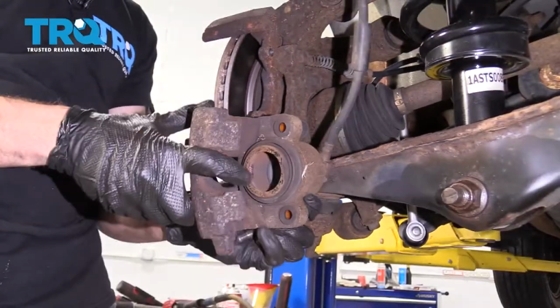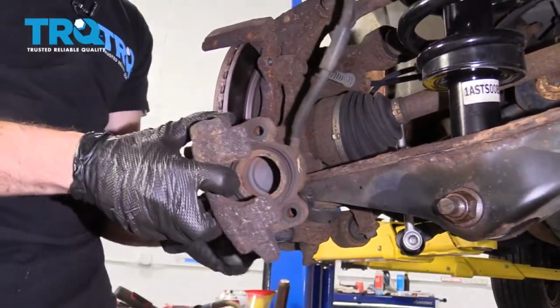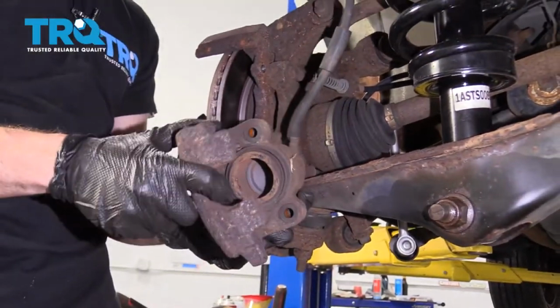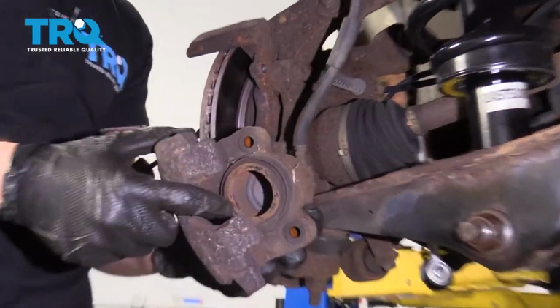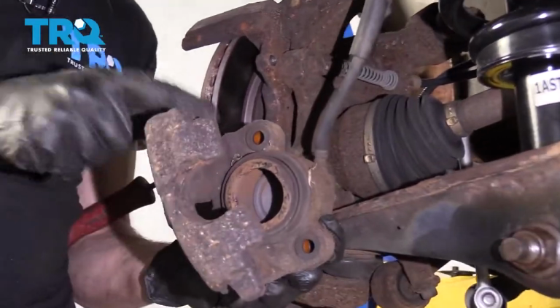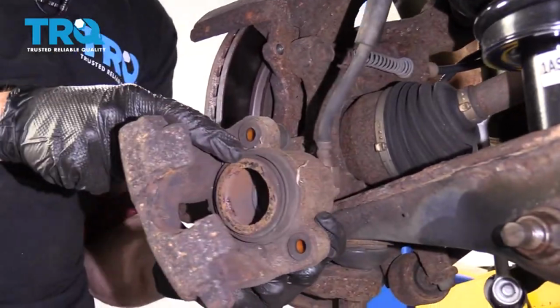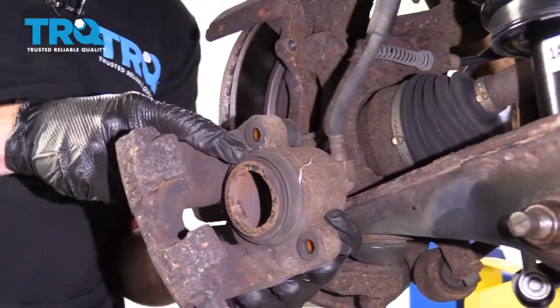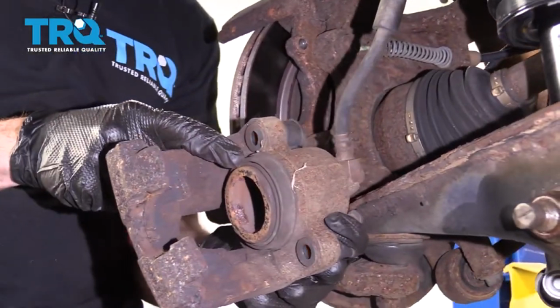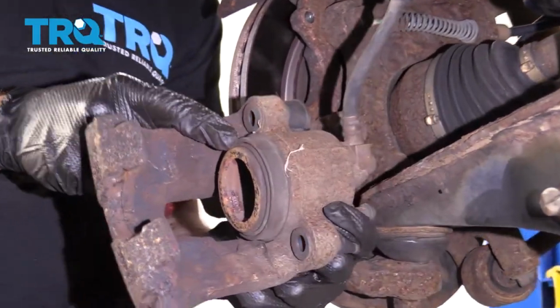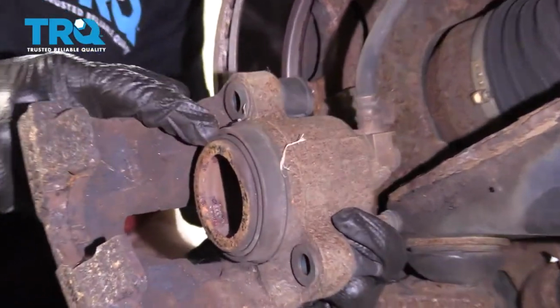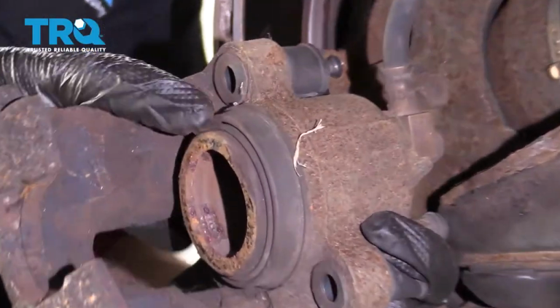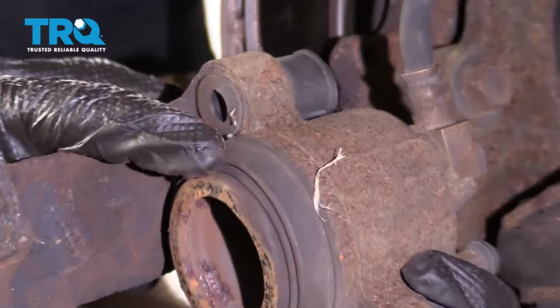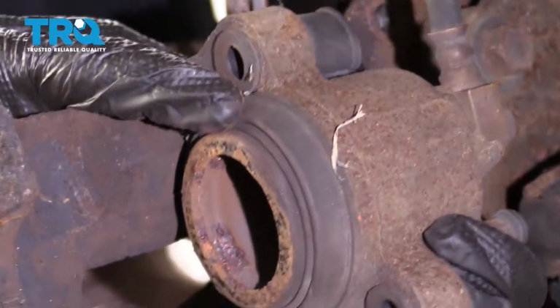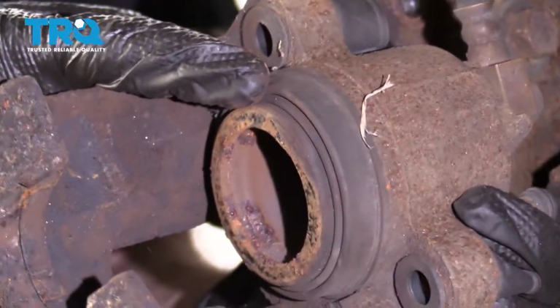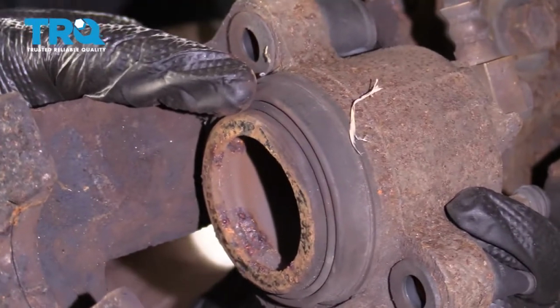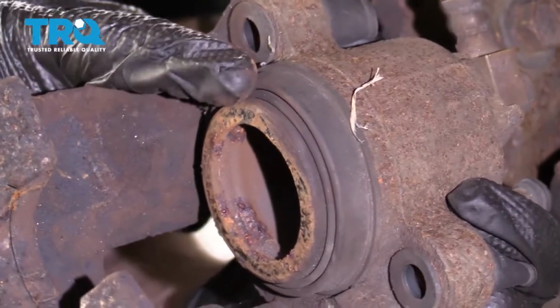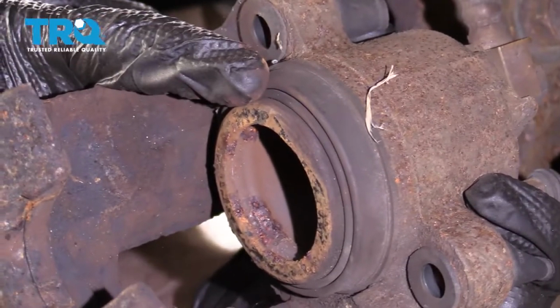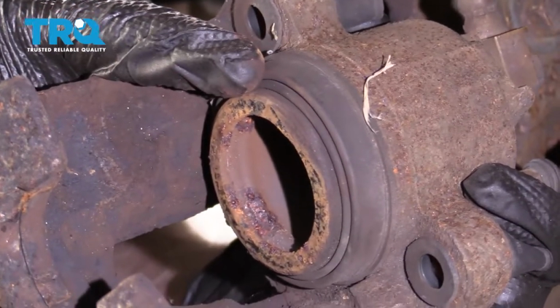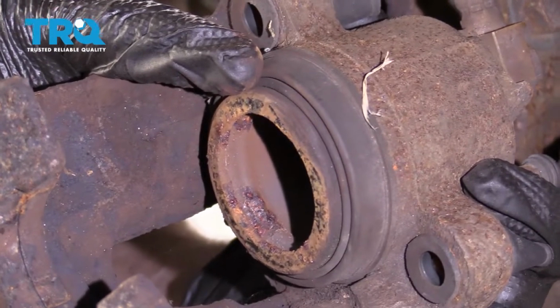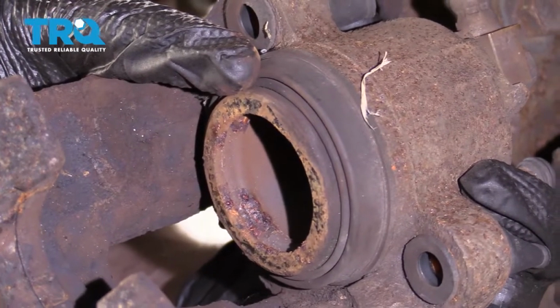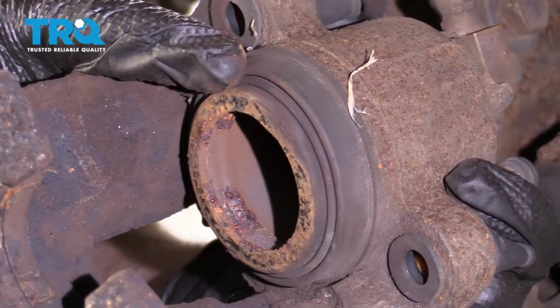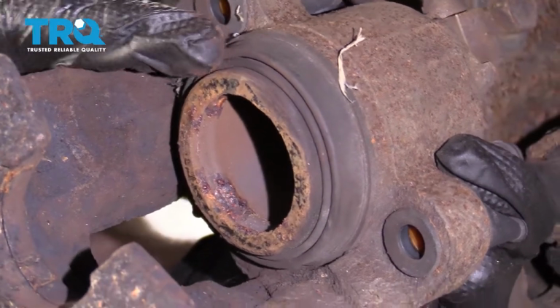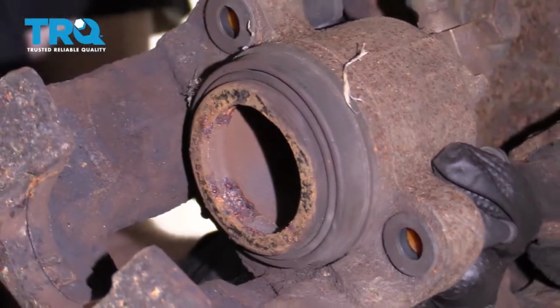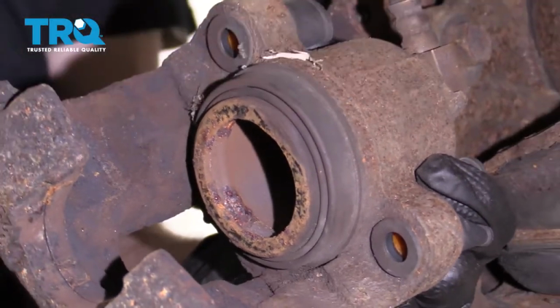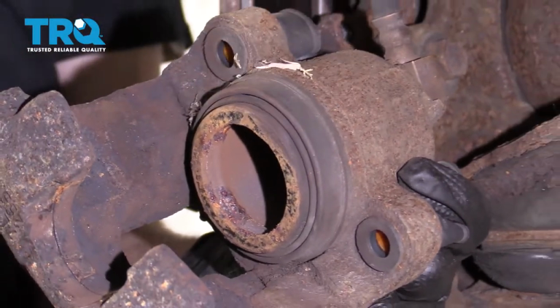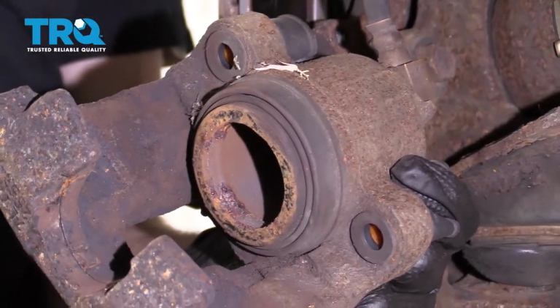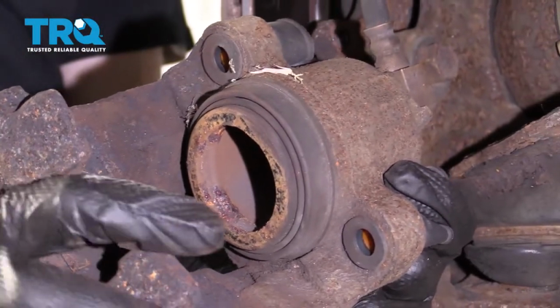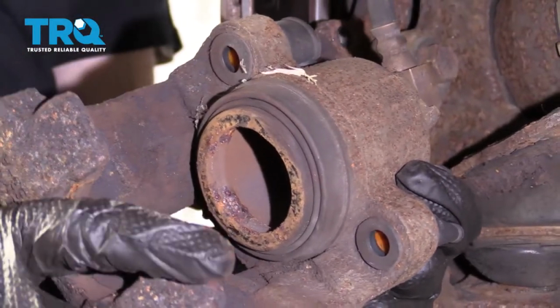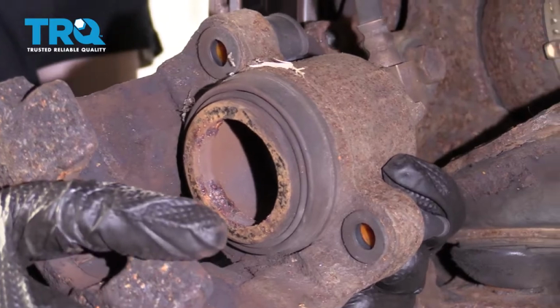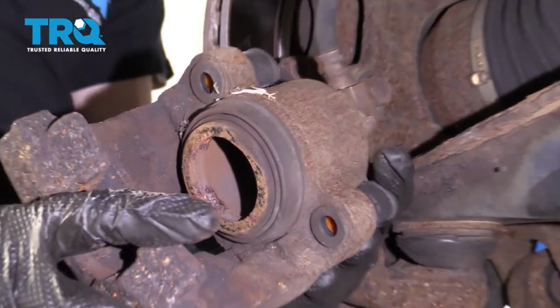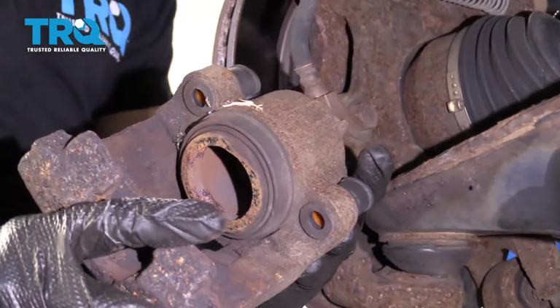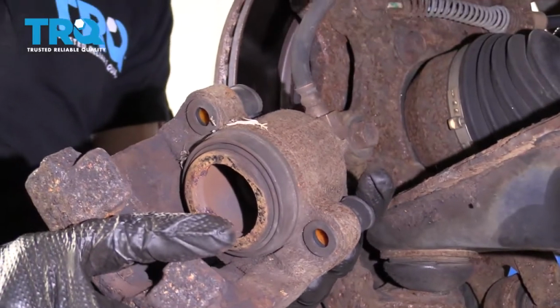Now you want to check your caliper to make sure you don't see any fluid leaking from around this area. If you see fluid, it's more than likely brake fluid, in which case the caliper is garbage. This looks great, so let's set it aside.